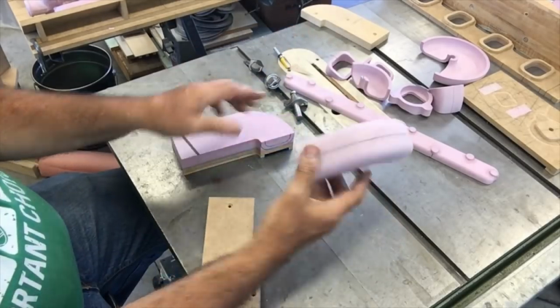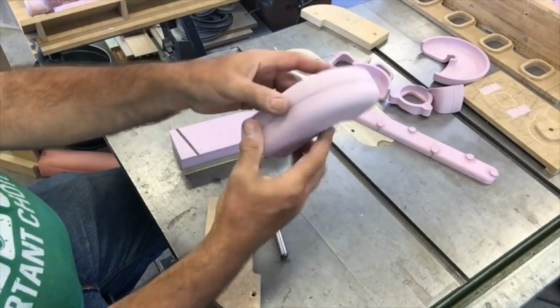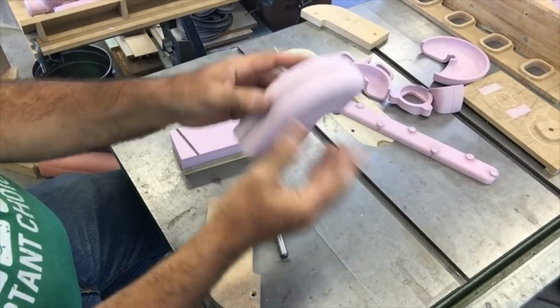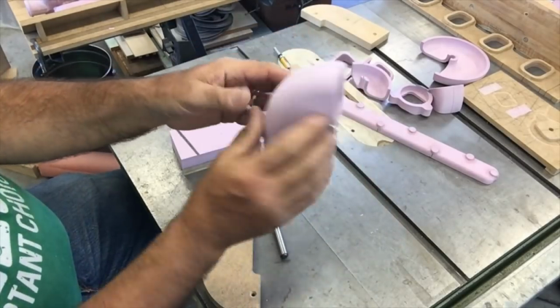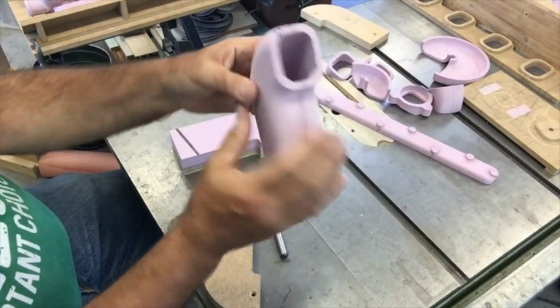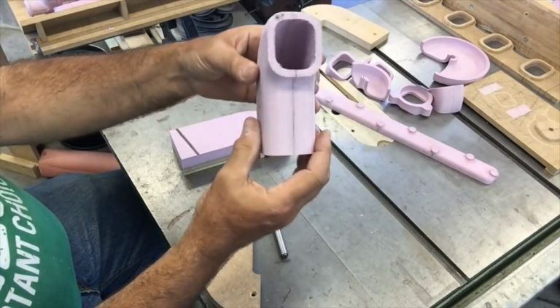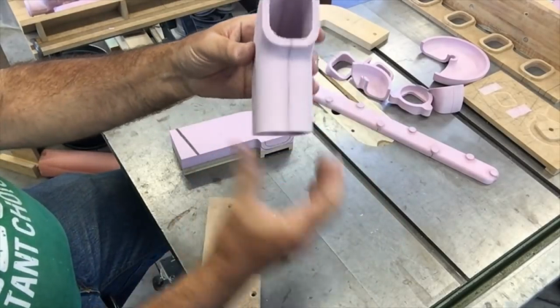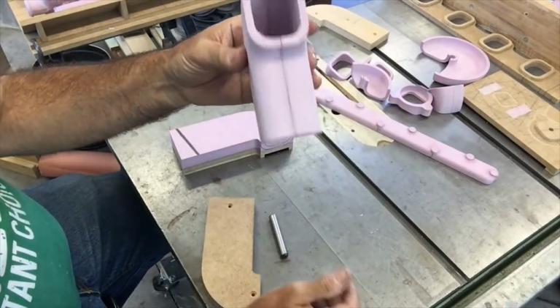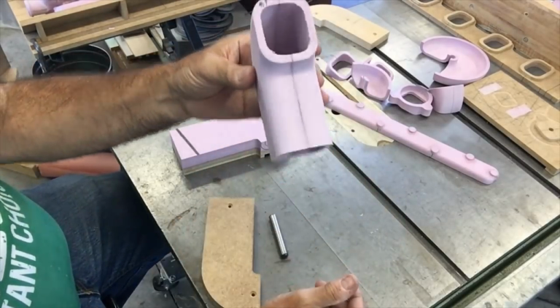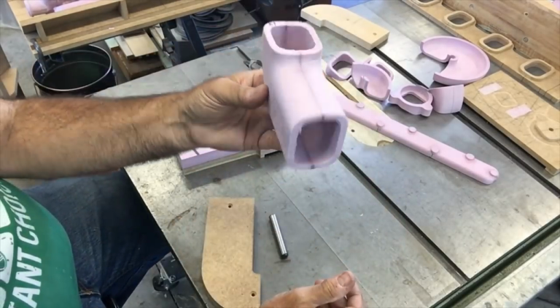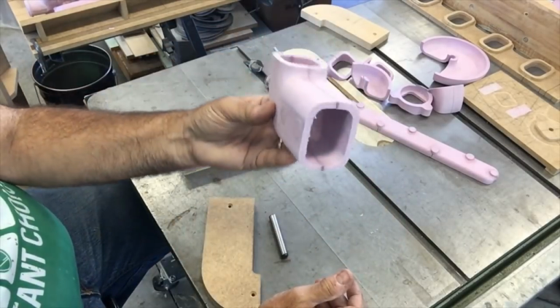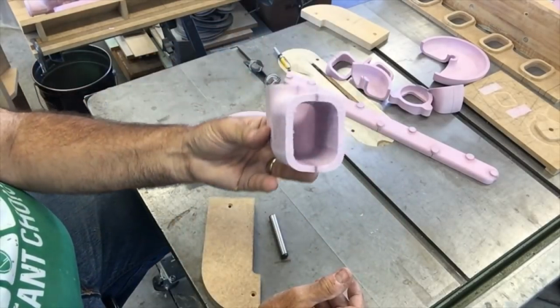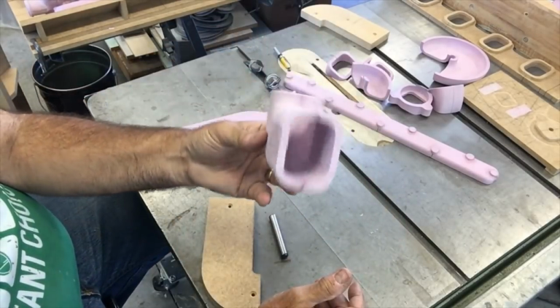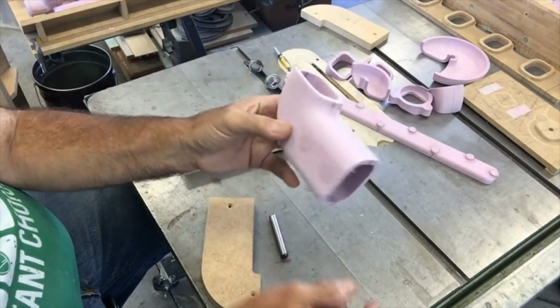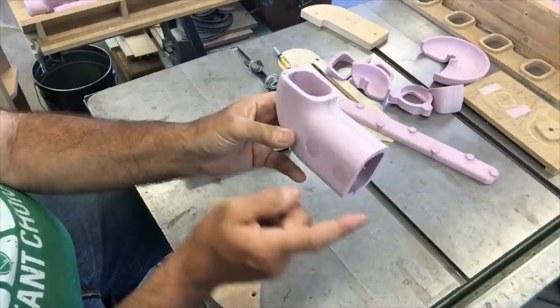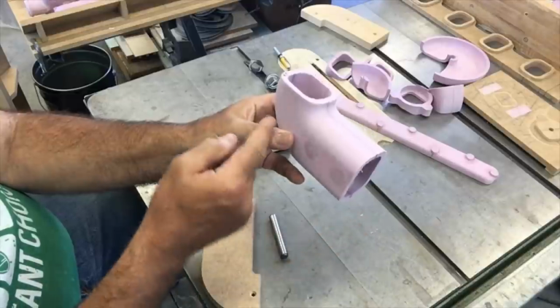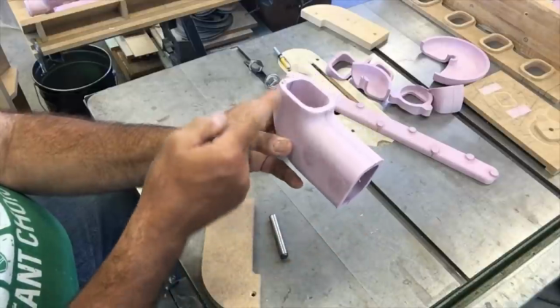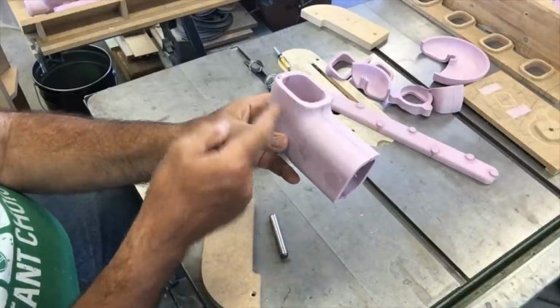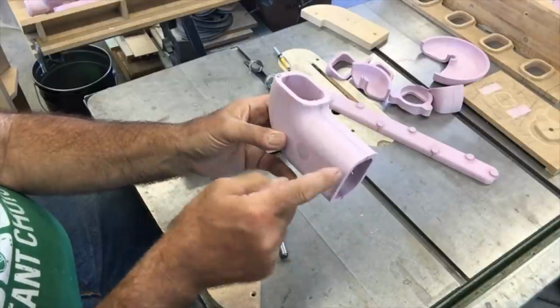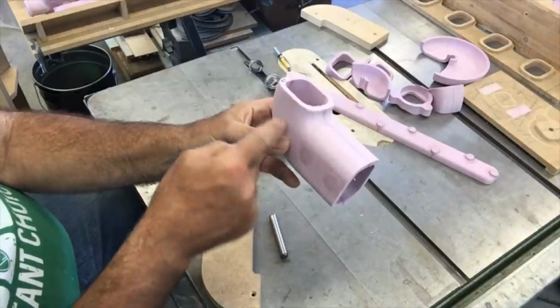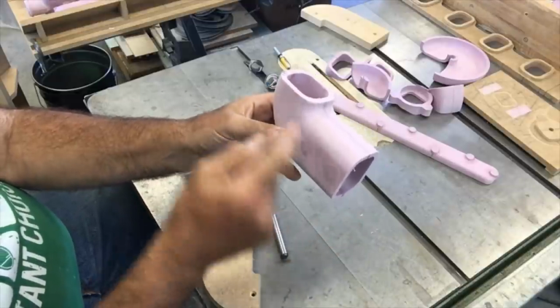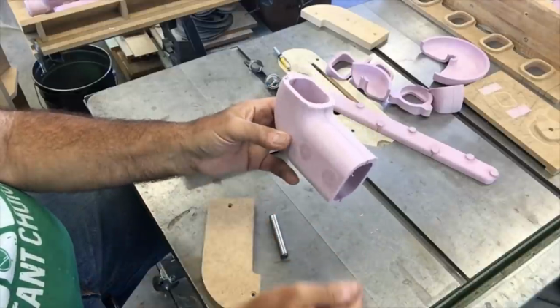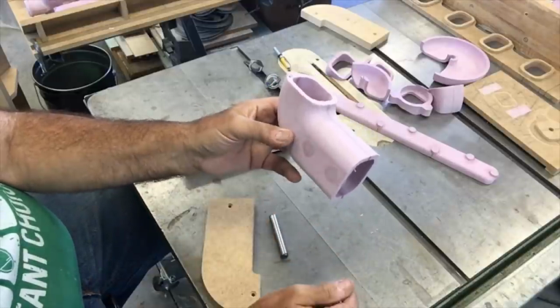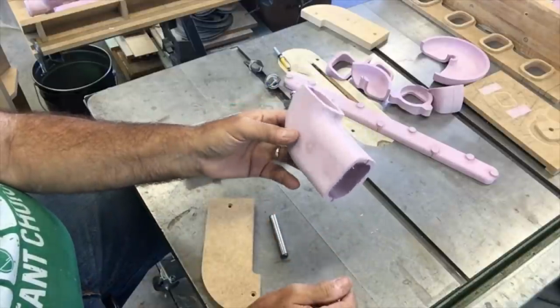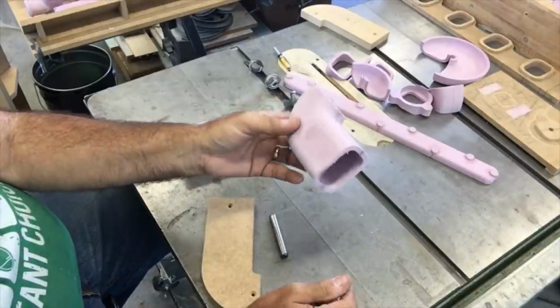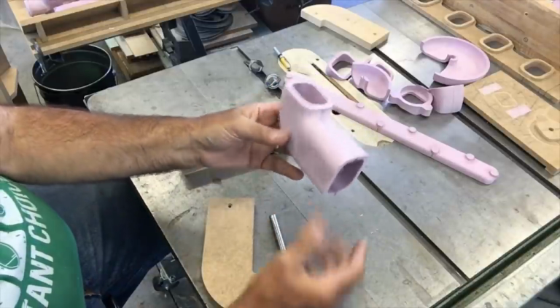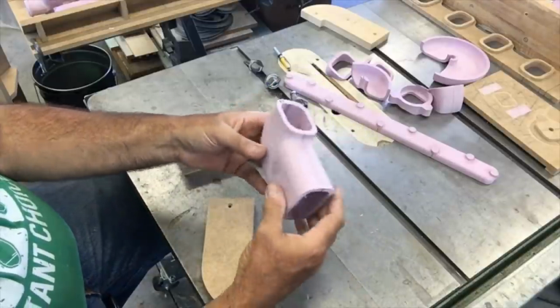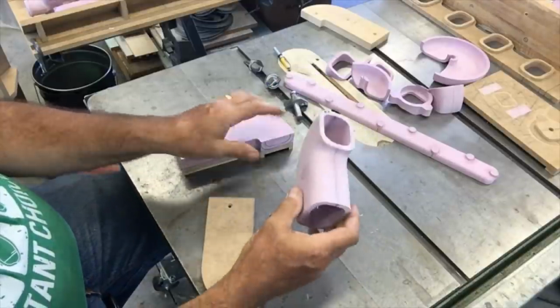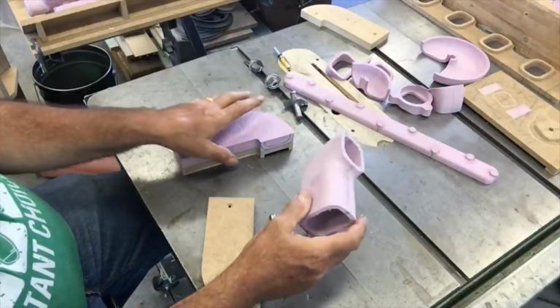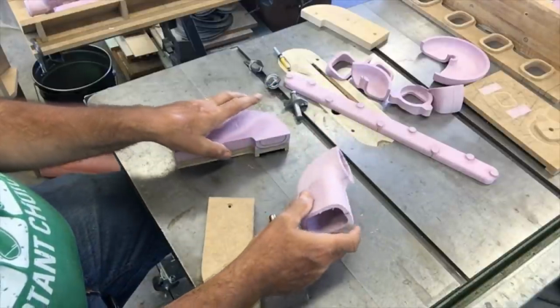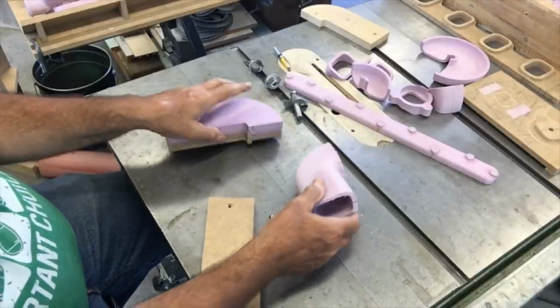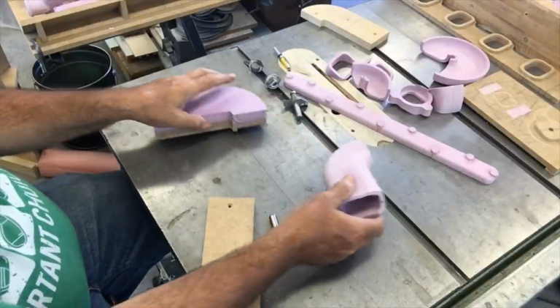Then you end up with a right half and a left half, and you glue them together. And then you get a runner — at least the straight section of it with the elbow in it — and then there's the curvature of it.